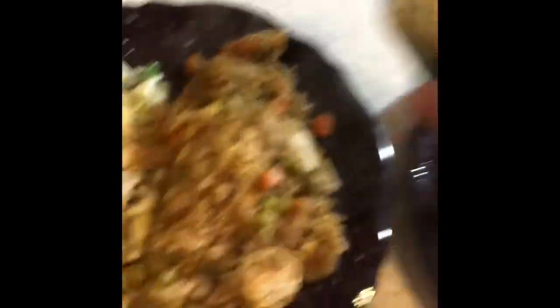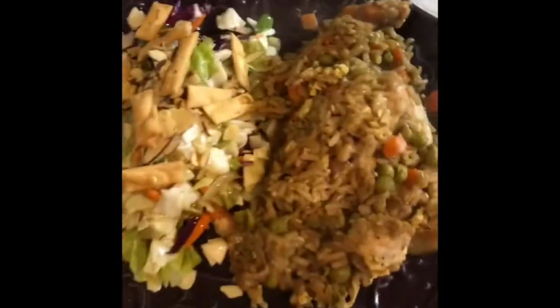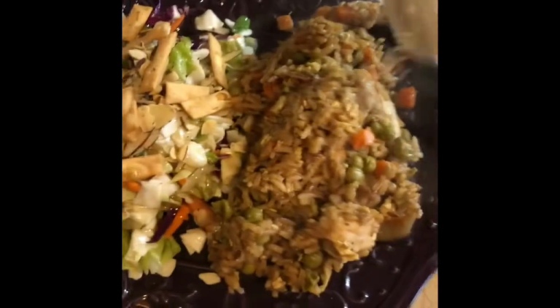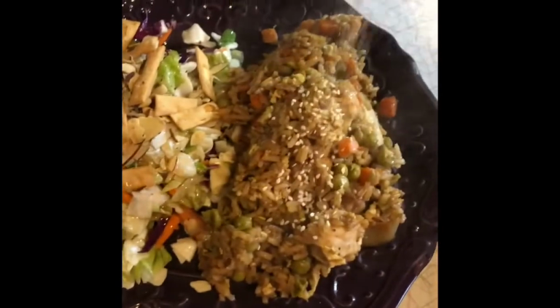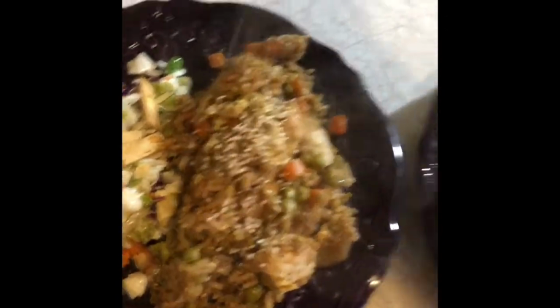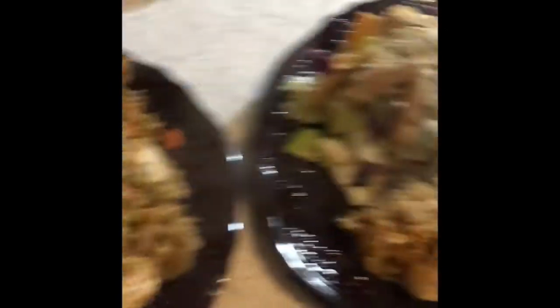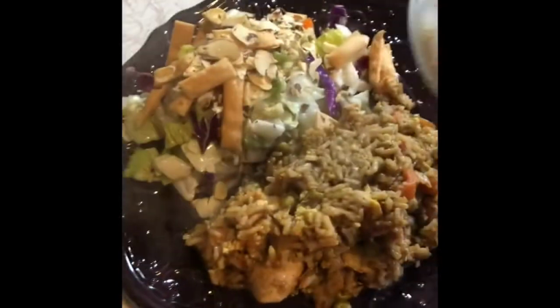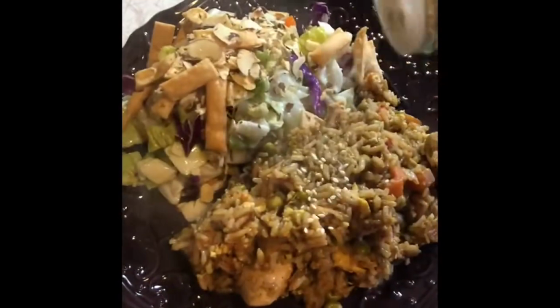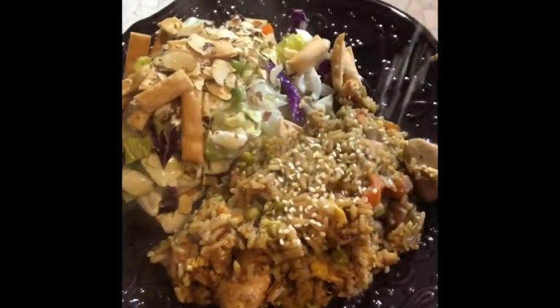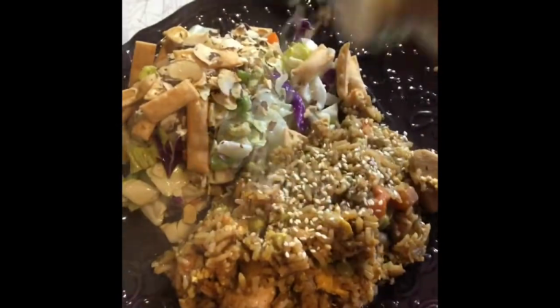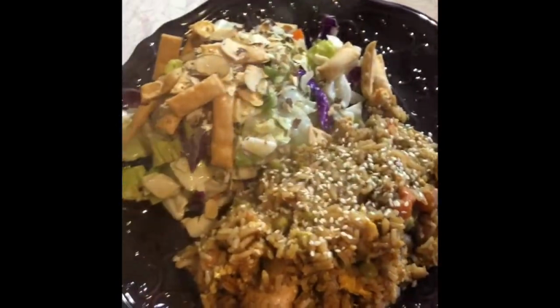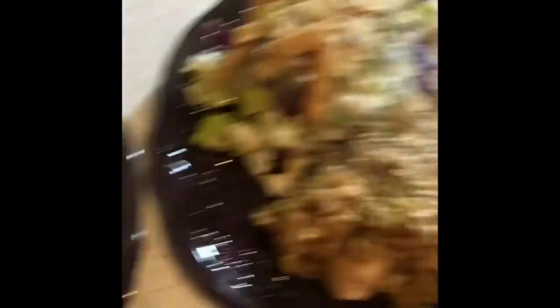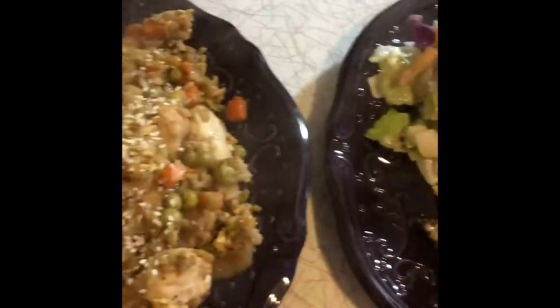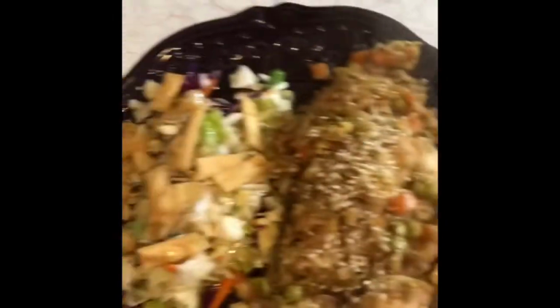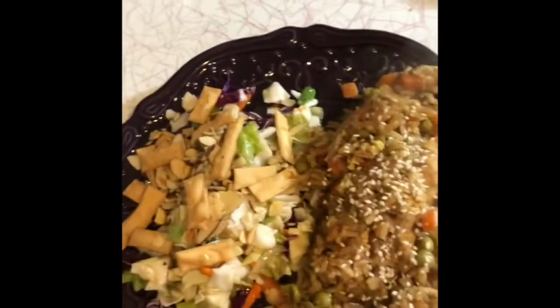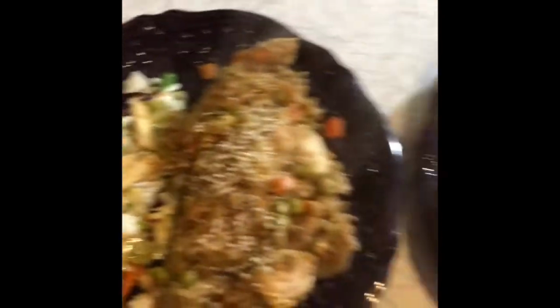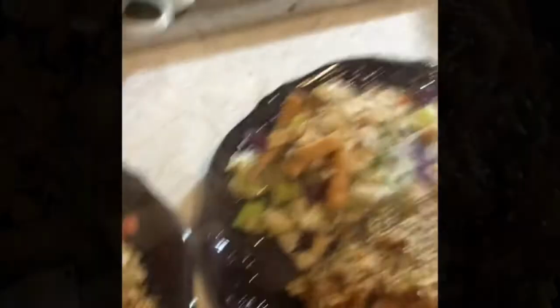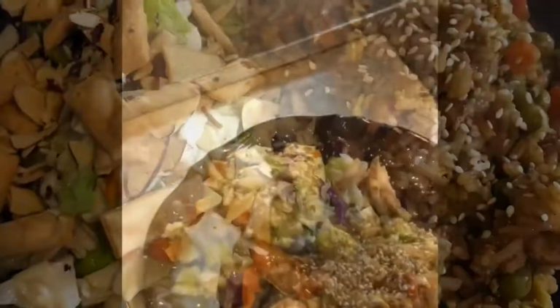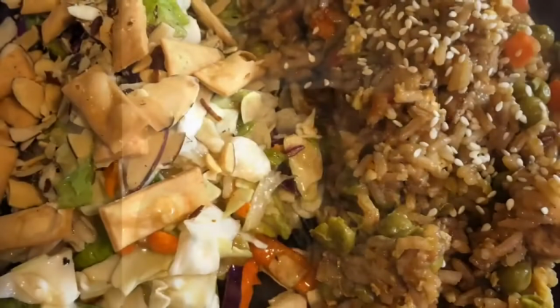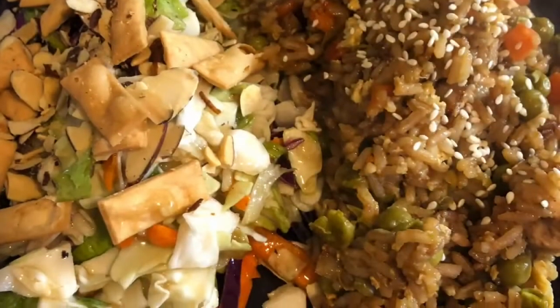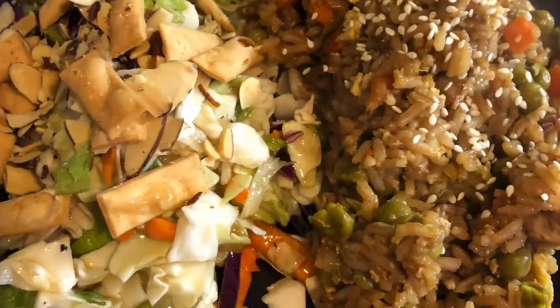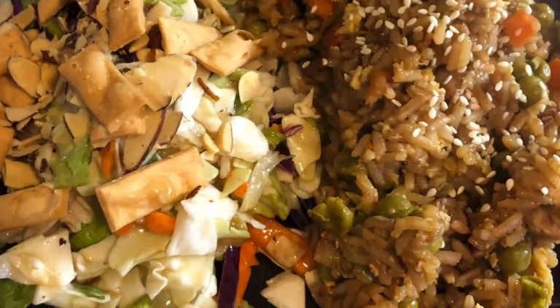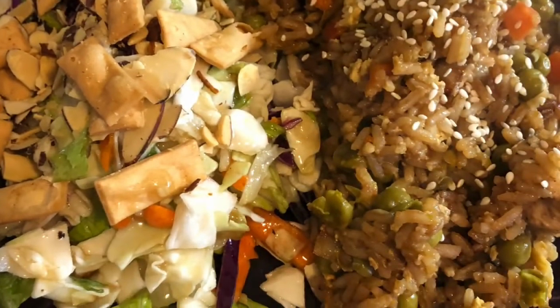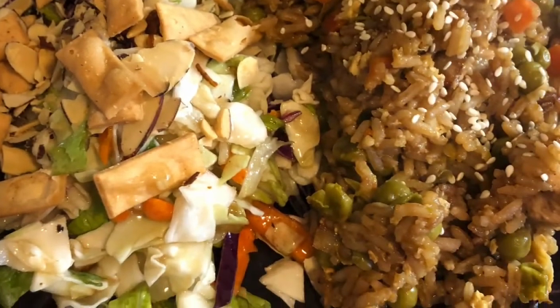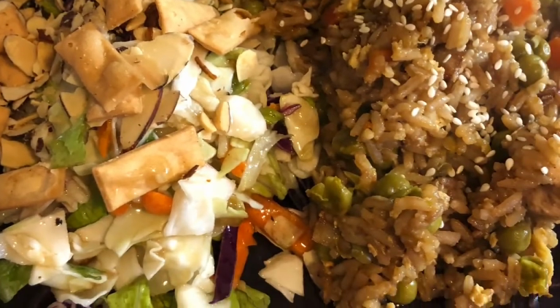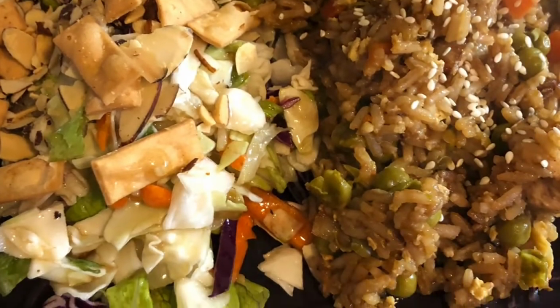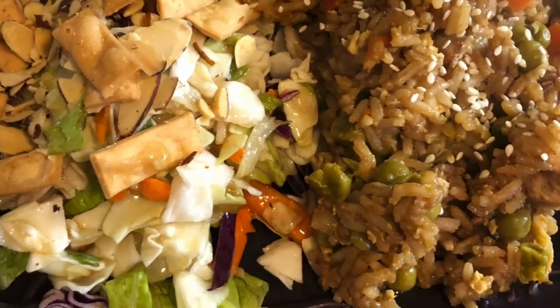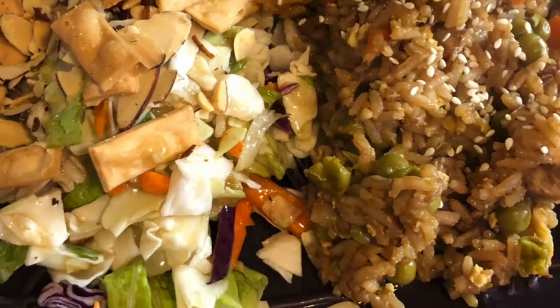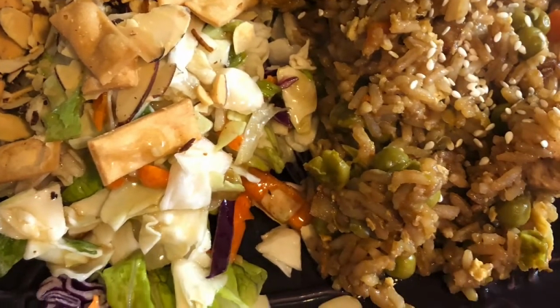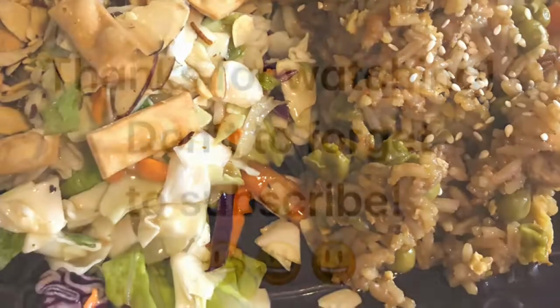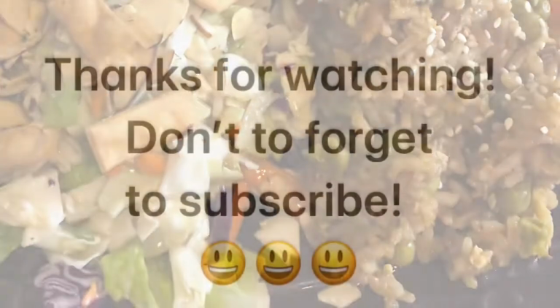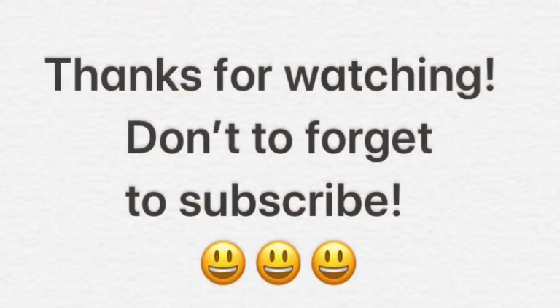At this point your dish is all set, so it's time to plate. I always top mine with some sesame seeds, and for dinner when we ate this, we had it with an Asian cabbage slaw type salad to go with it.